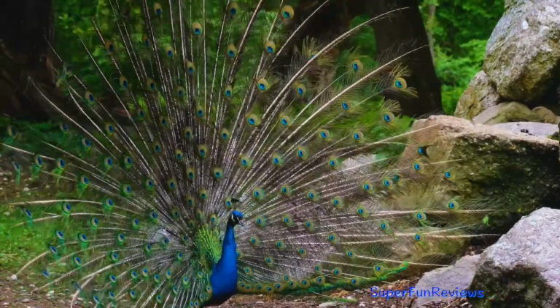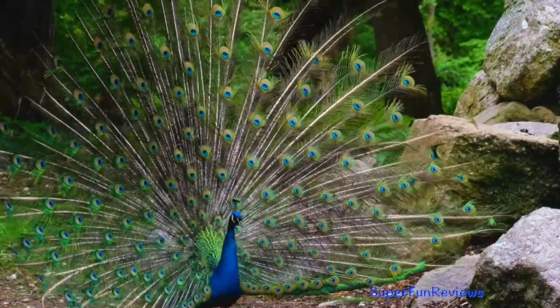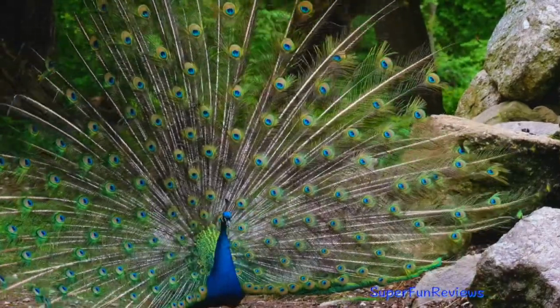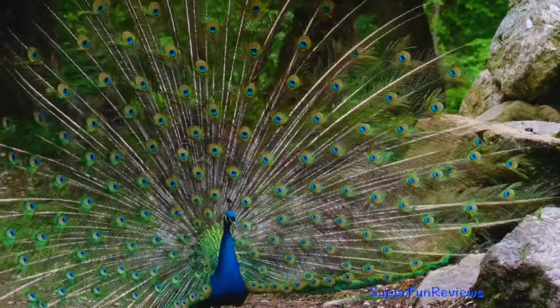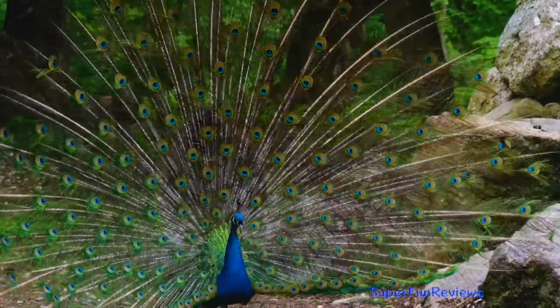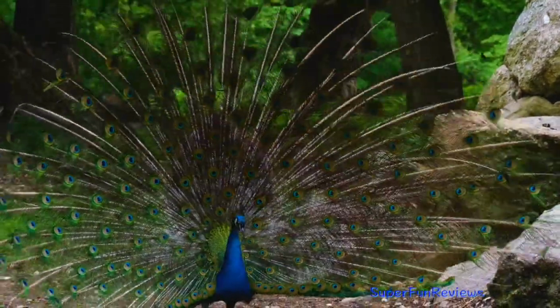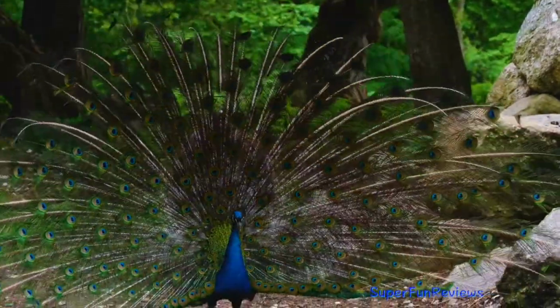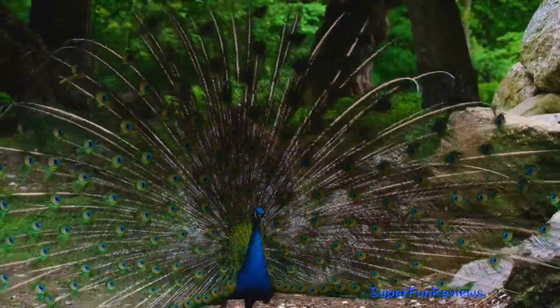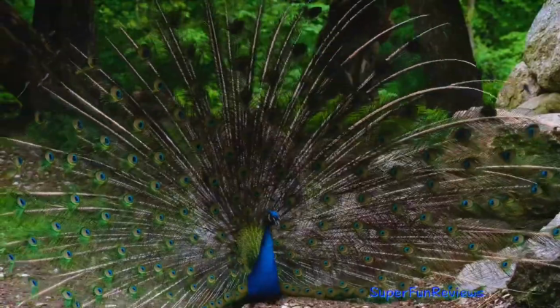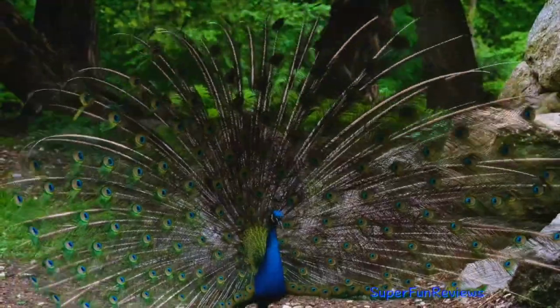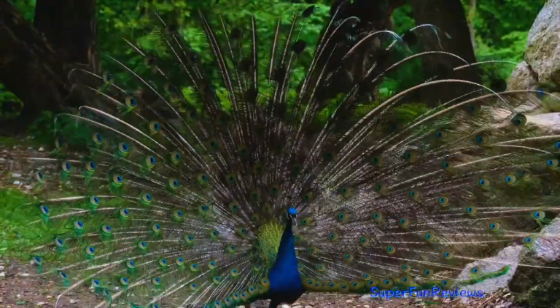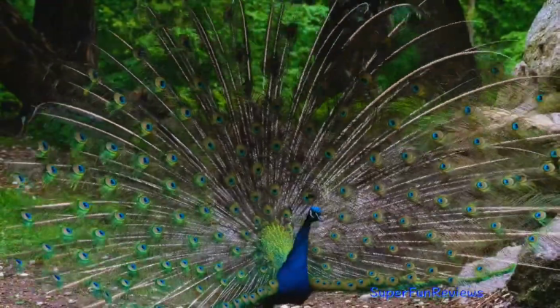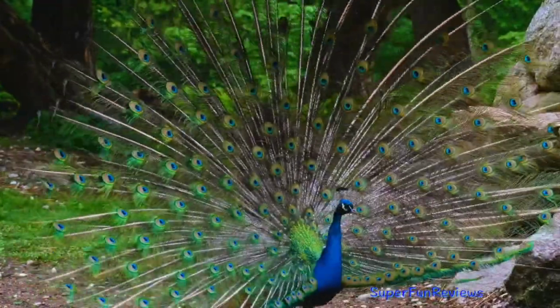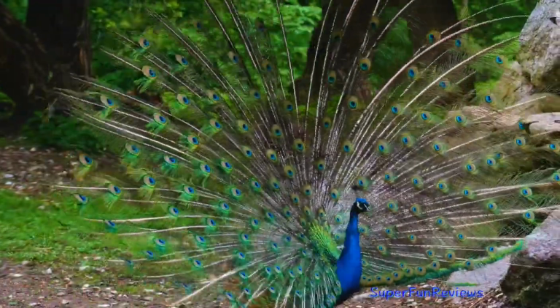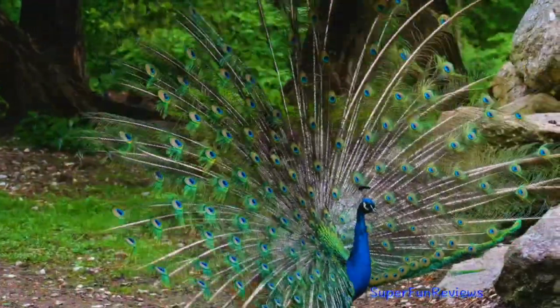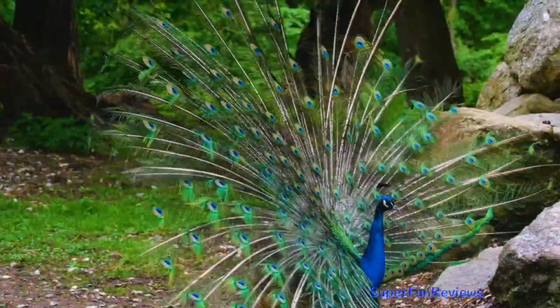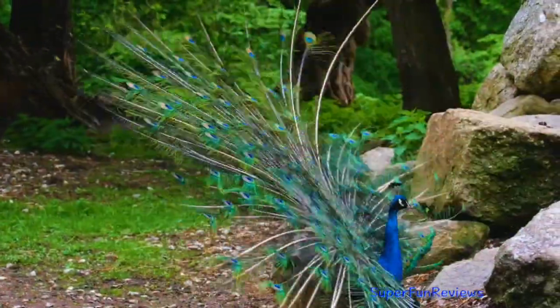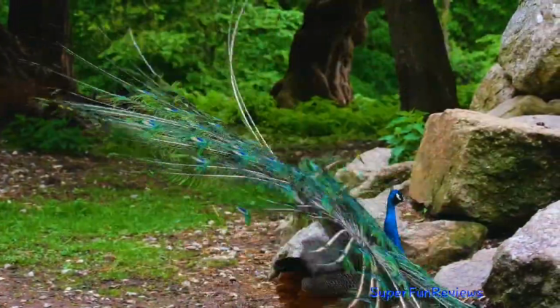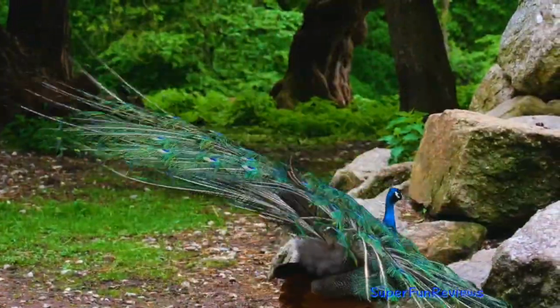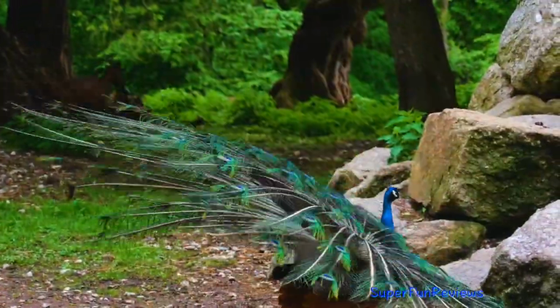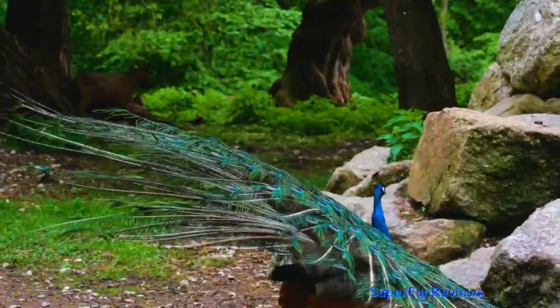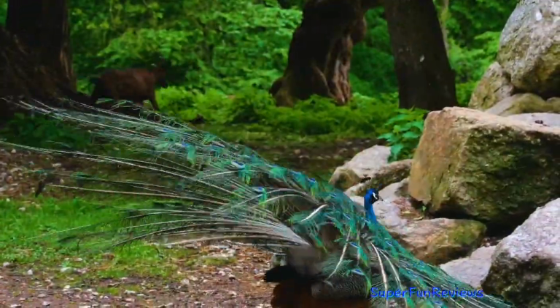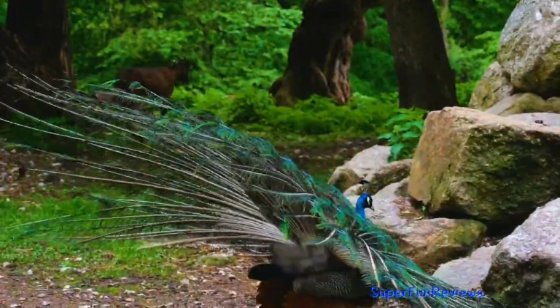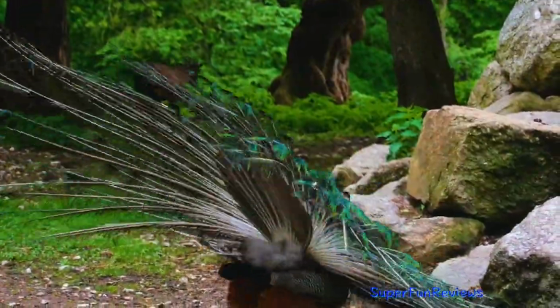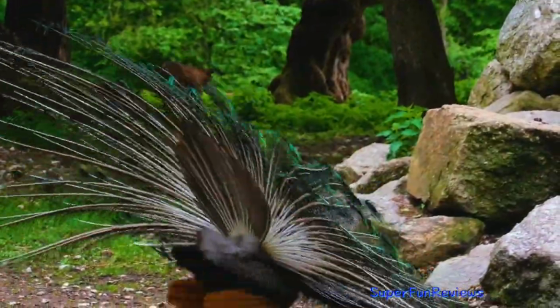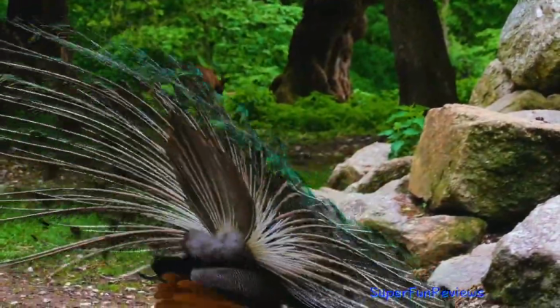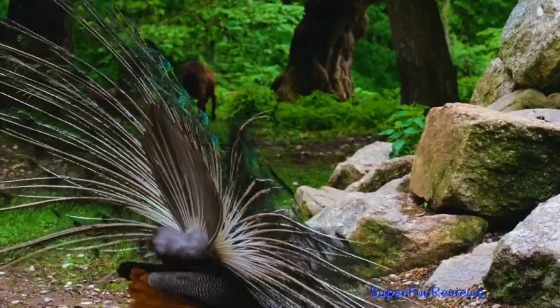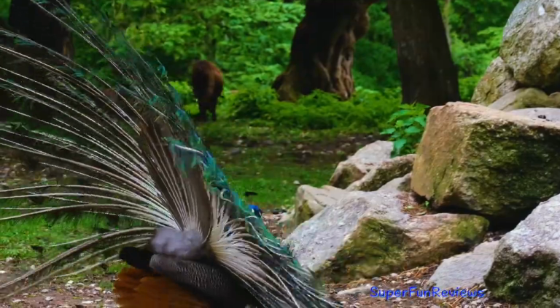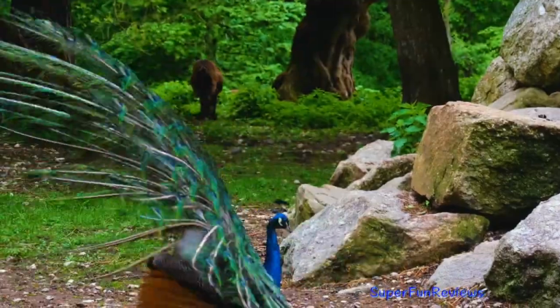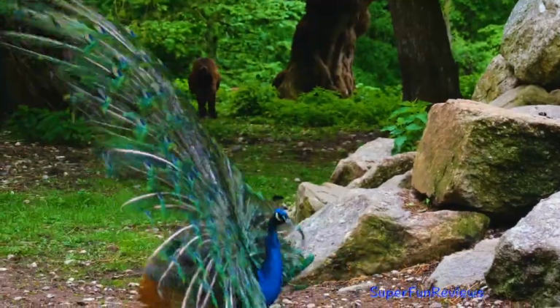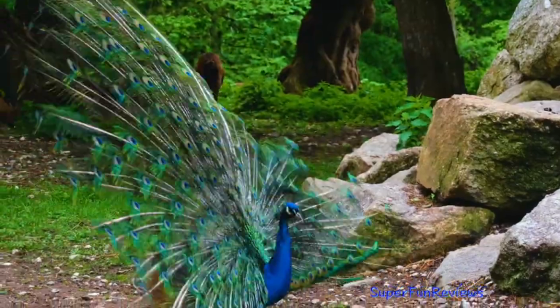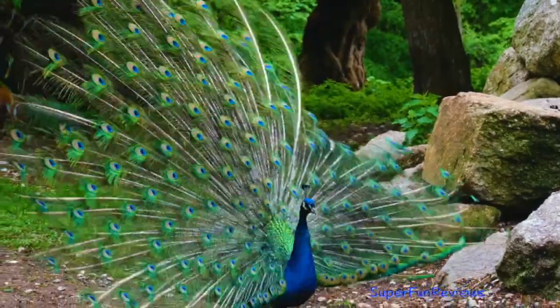Indian peafowl. Indian peafowl is native to the Indian subcontinent. It has been introduced to many other countries.